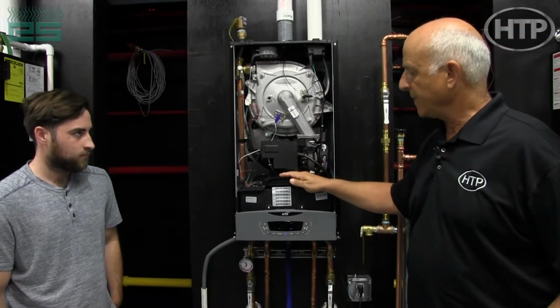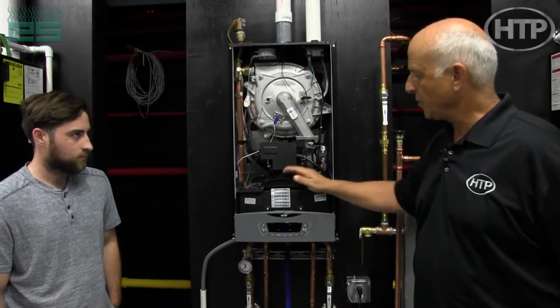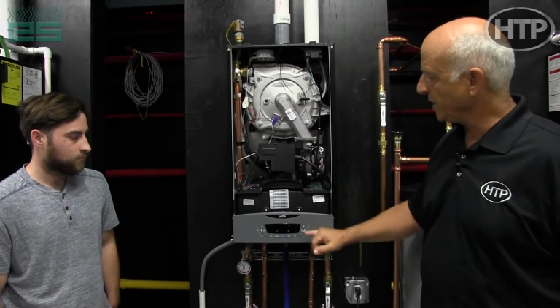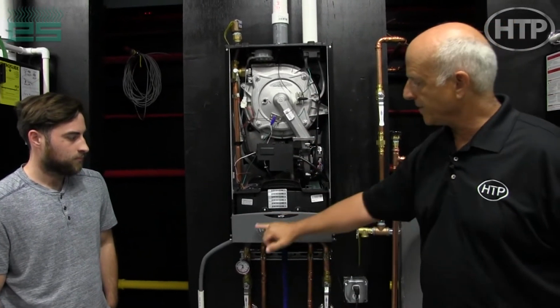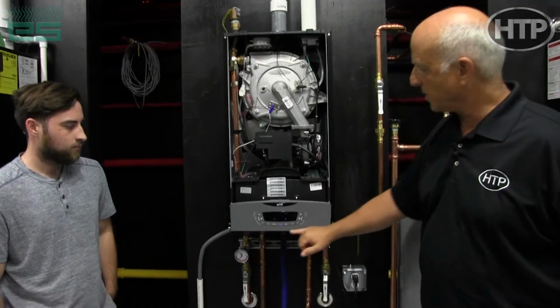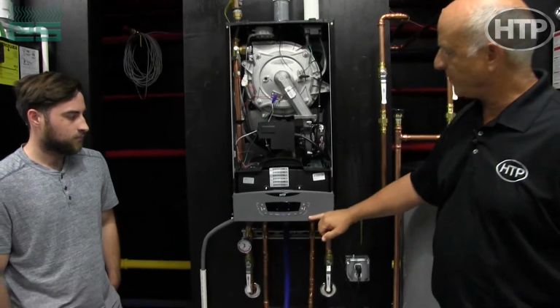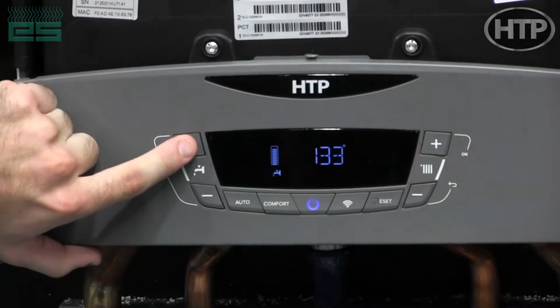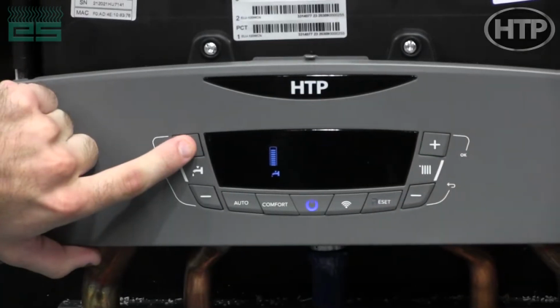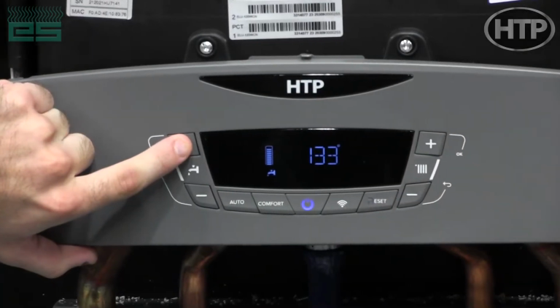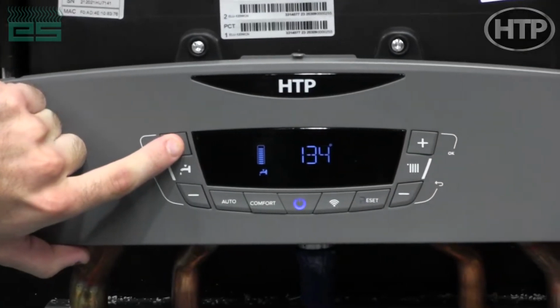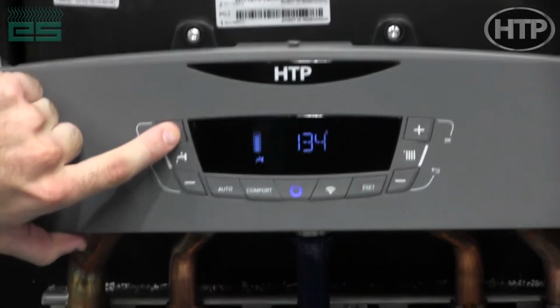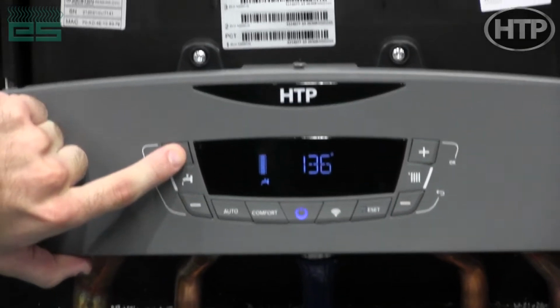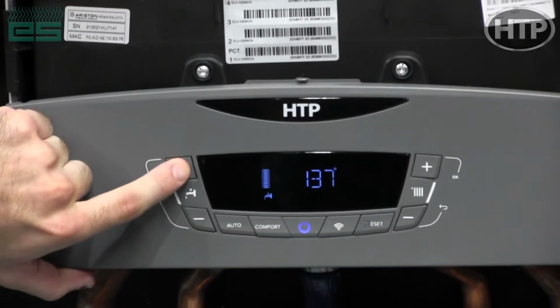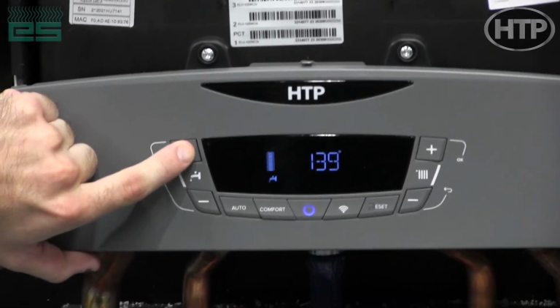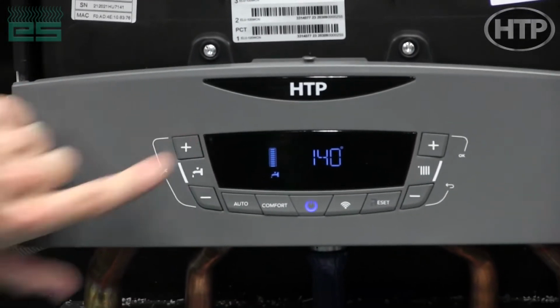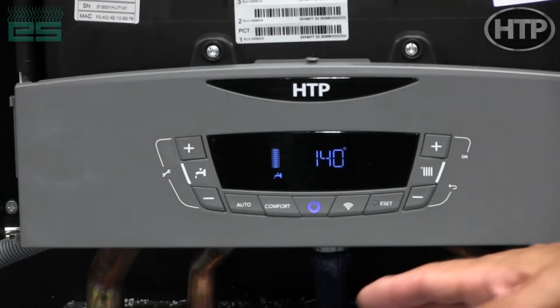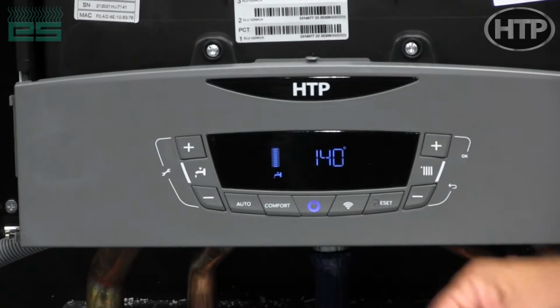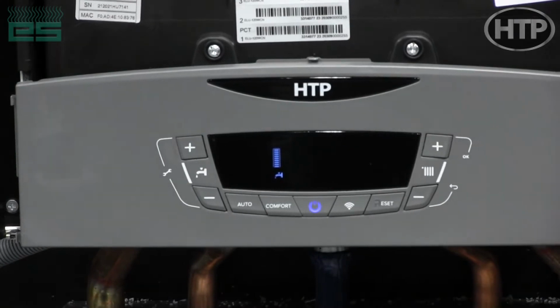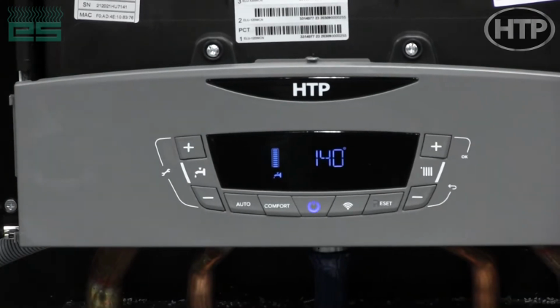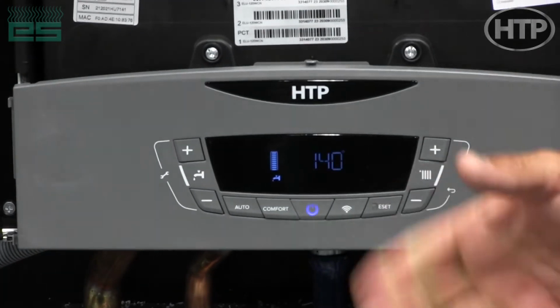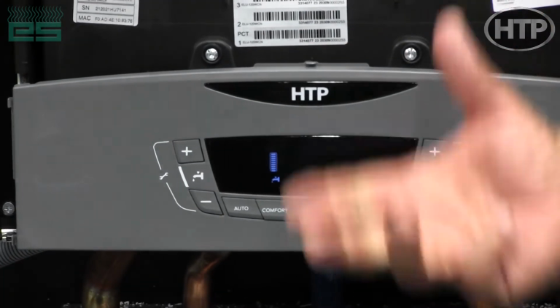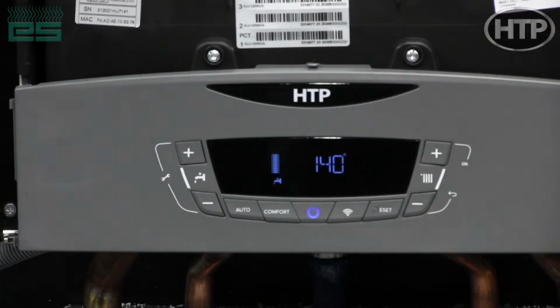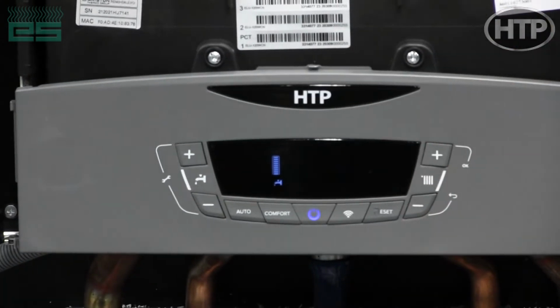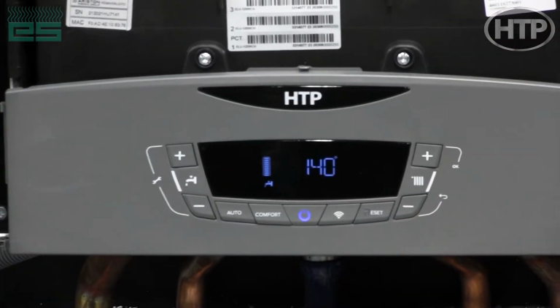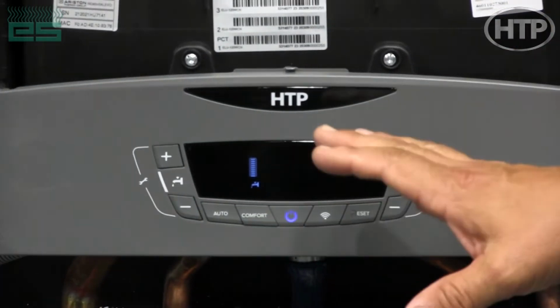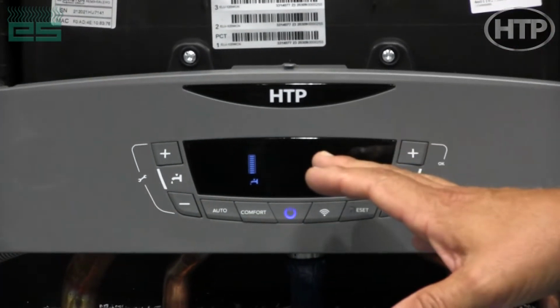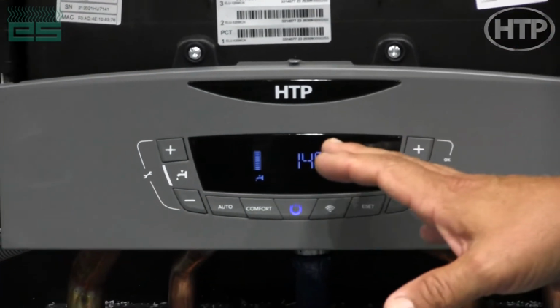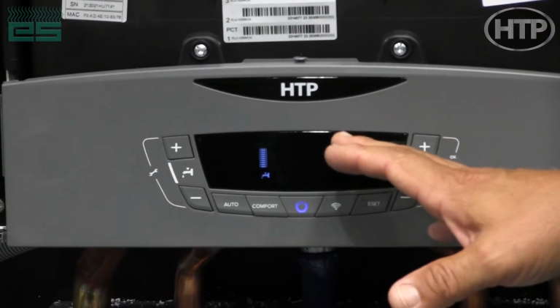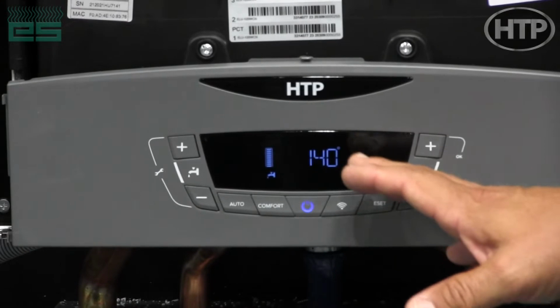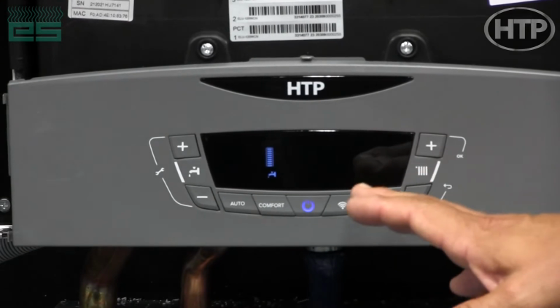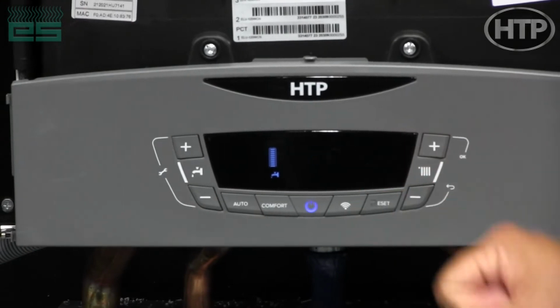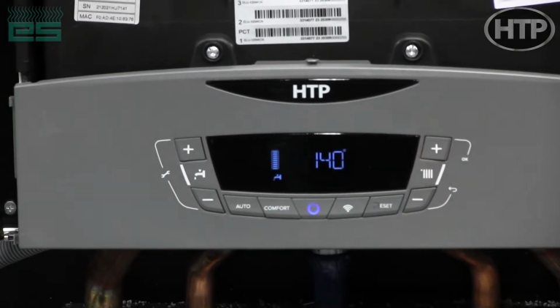As you can see here on the display, we've got our domestic connections here that can be adjusted, and it'll blink and allow you to save that temperature for whatever temperature you want. We ship it at 120 degrees.